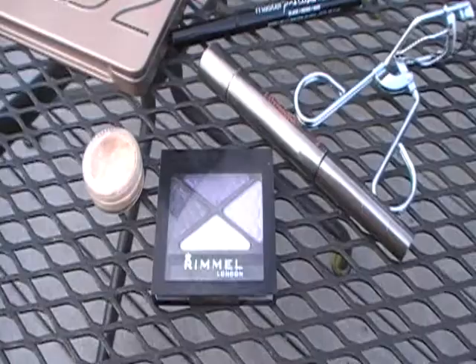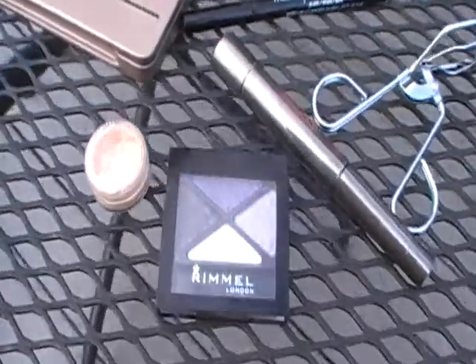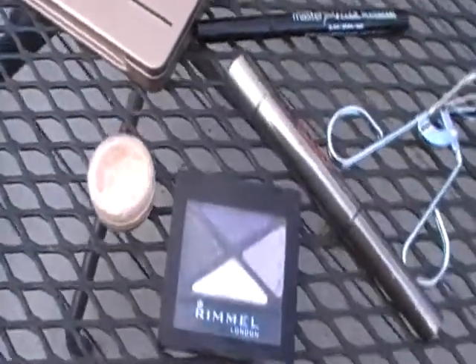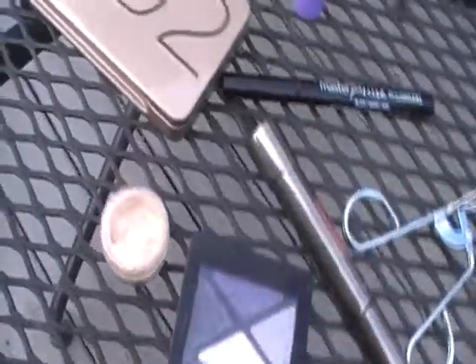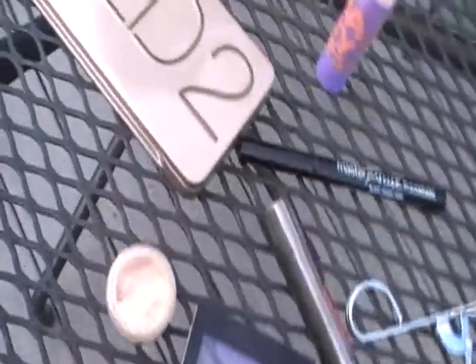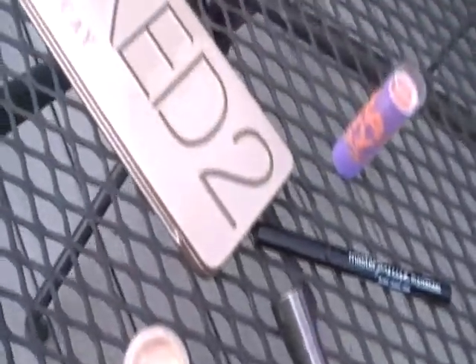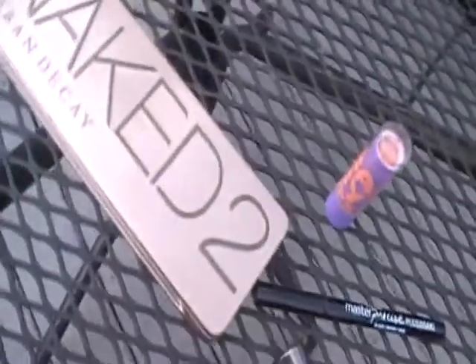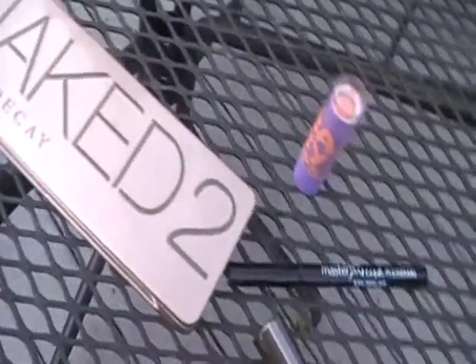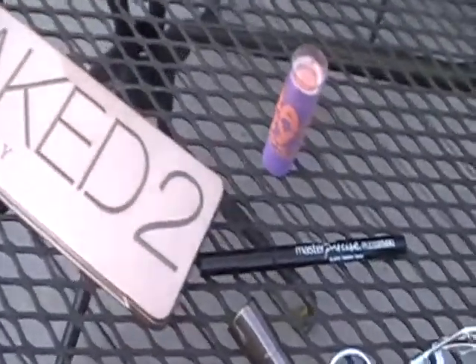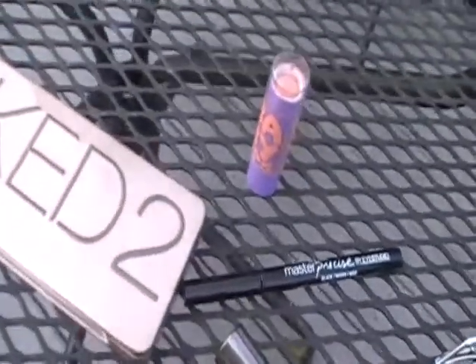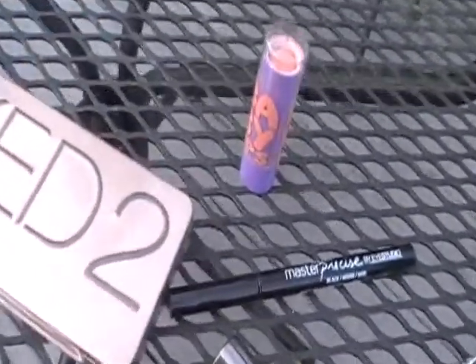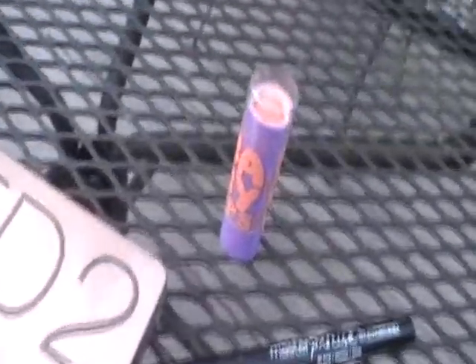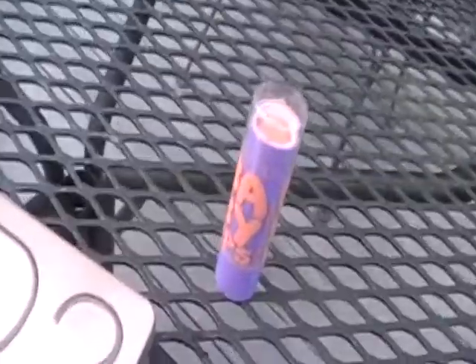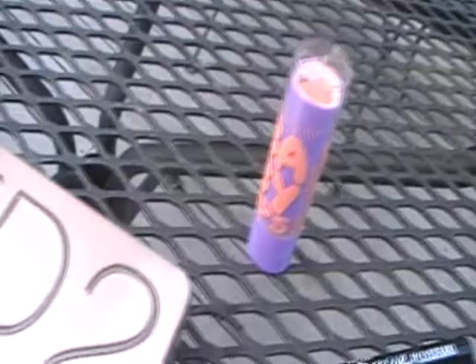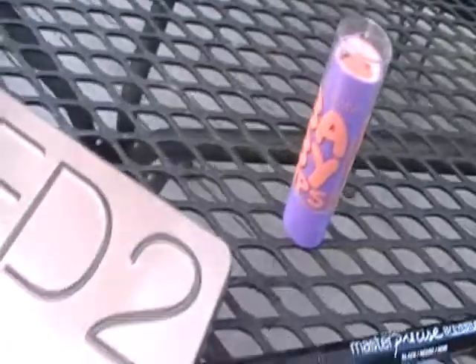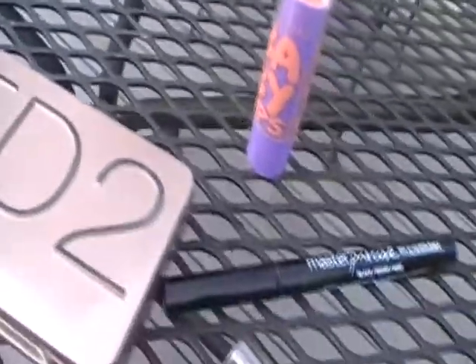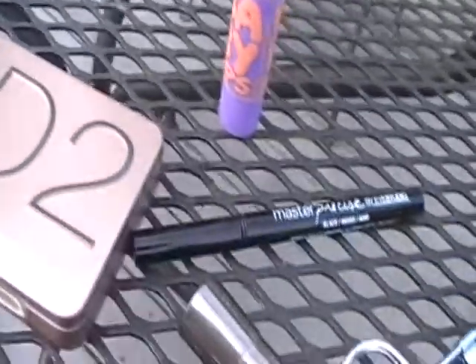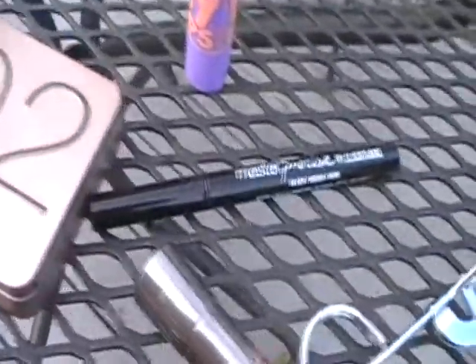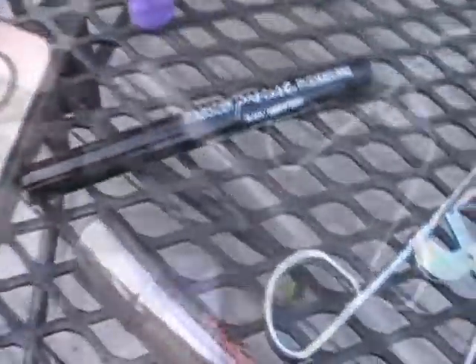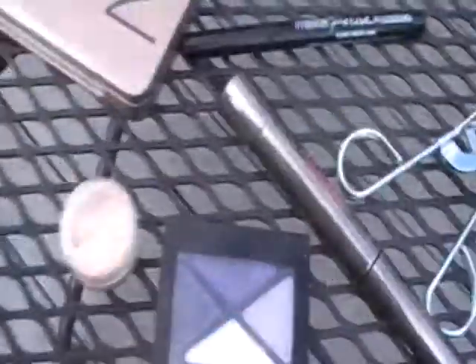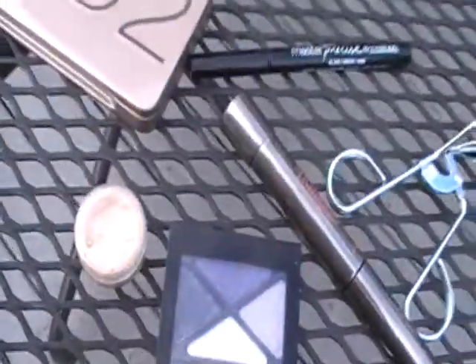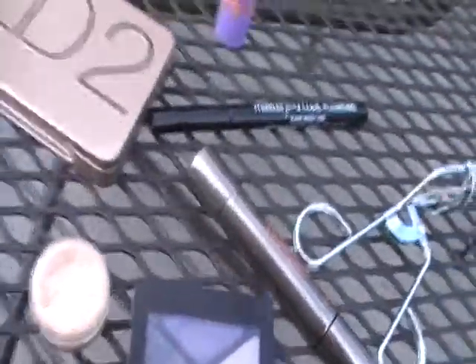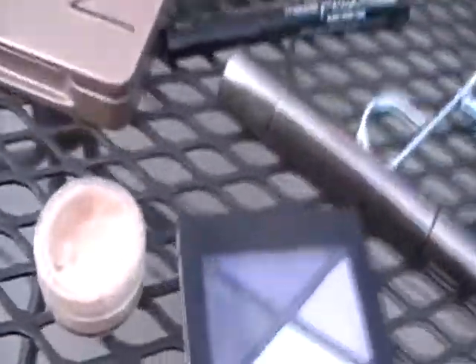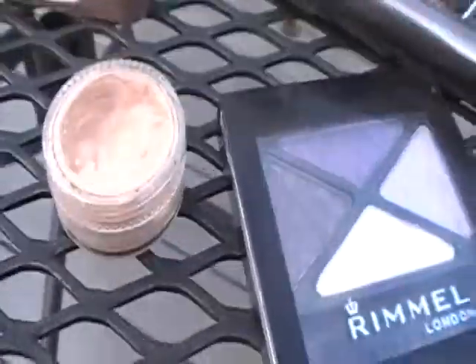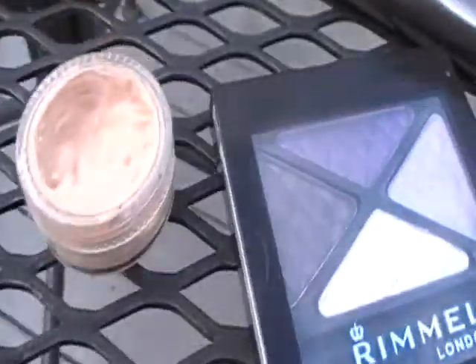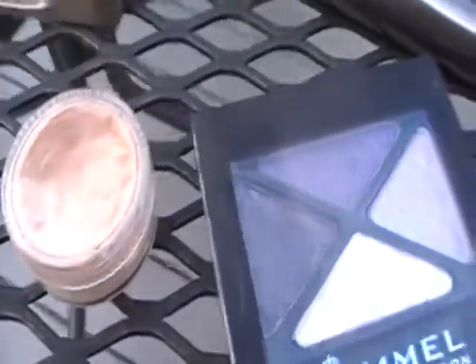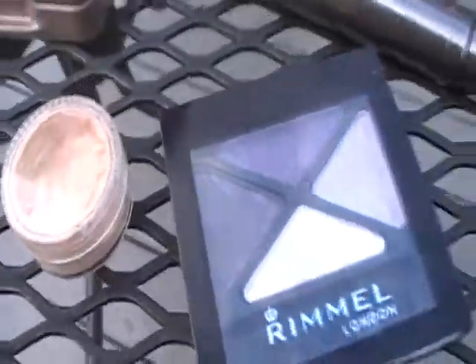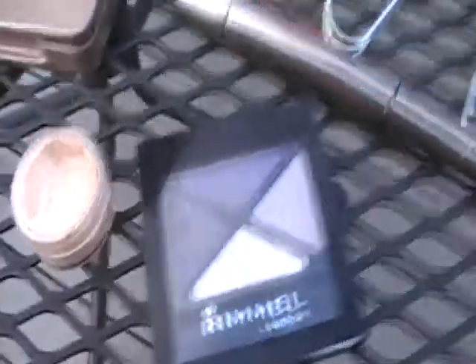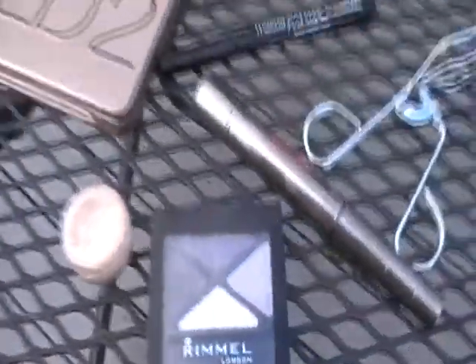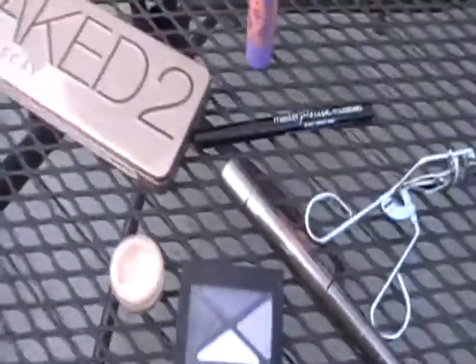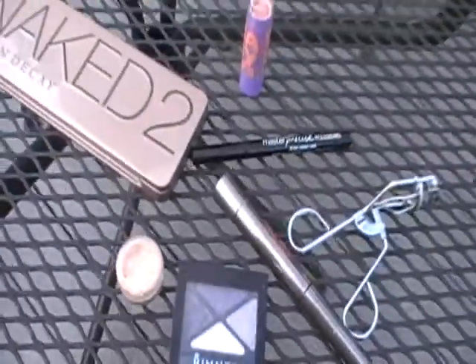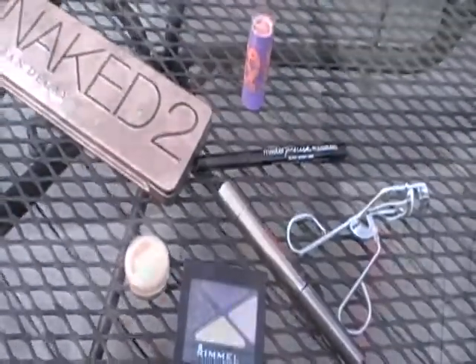Hey guys, so today's tutorial is all about a purple smoky eye and this is a really easy smoky eye, so it shouldn't be too hard. So let's get started.